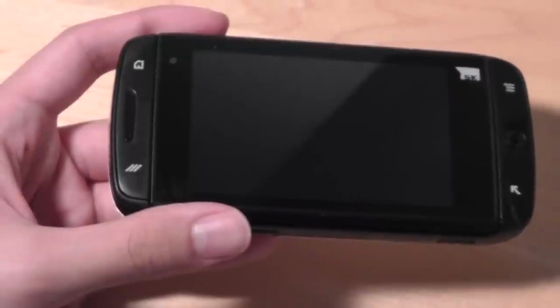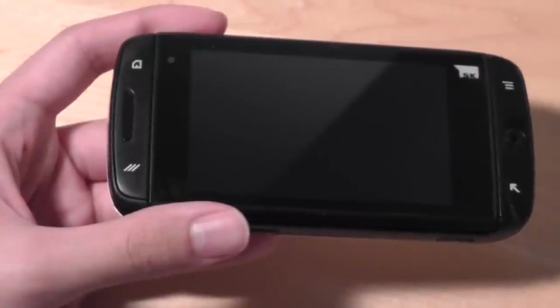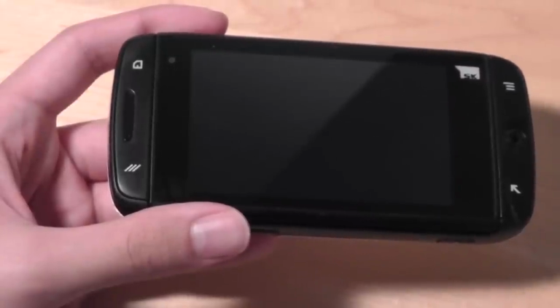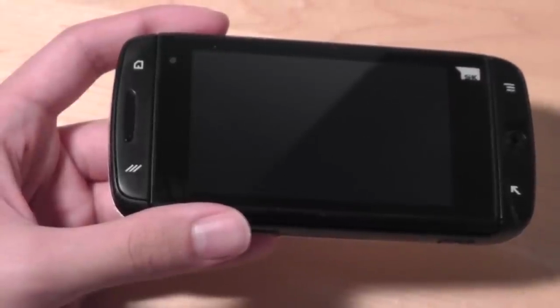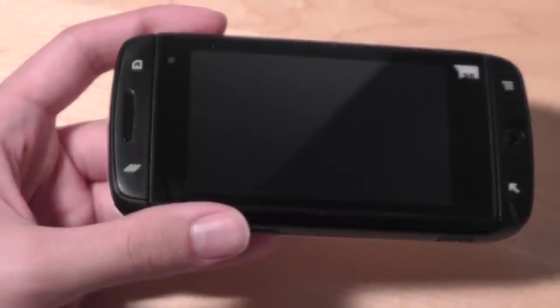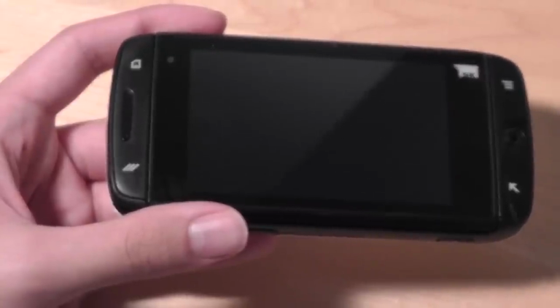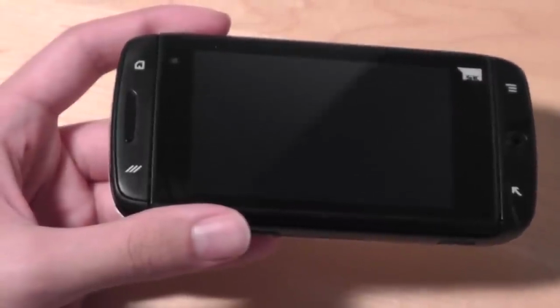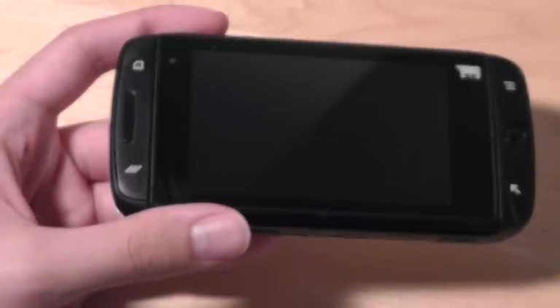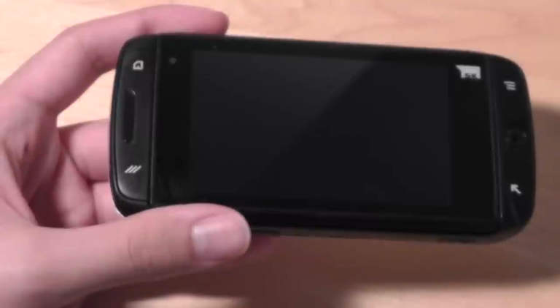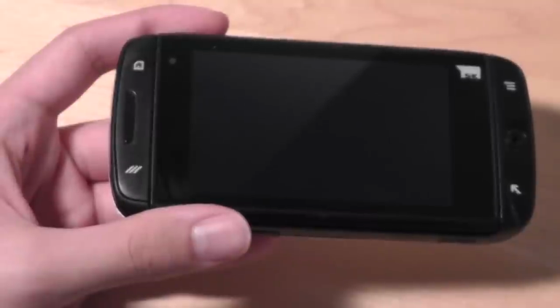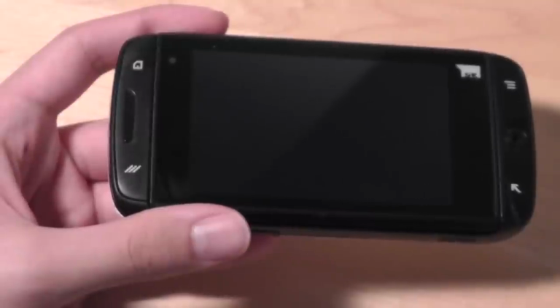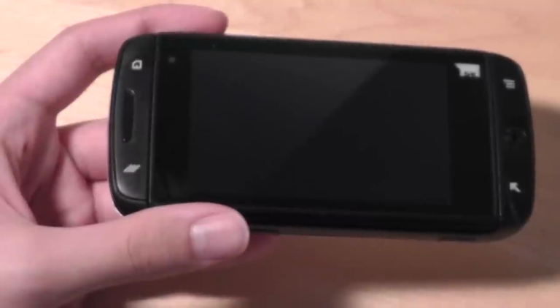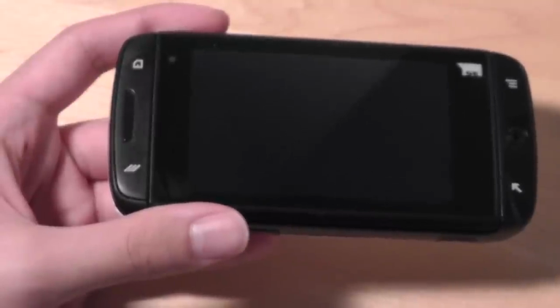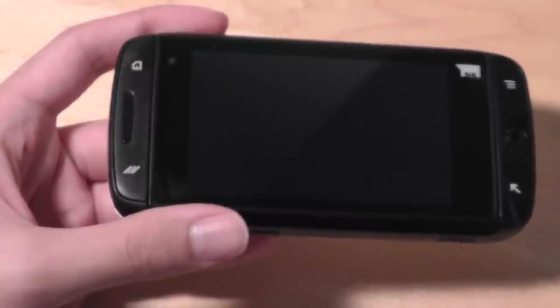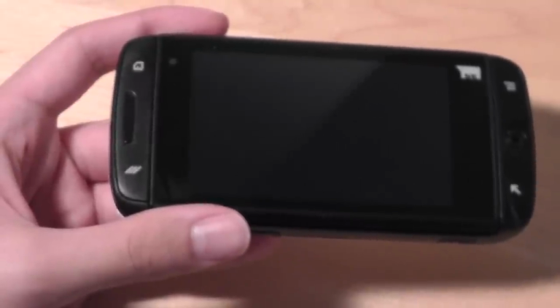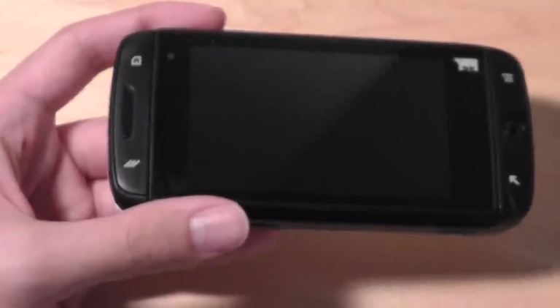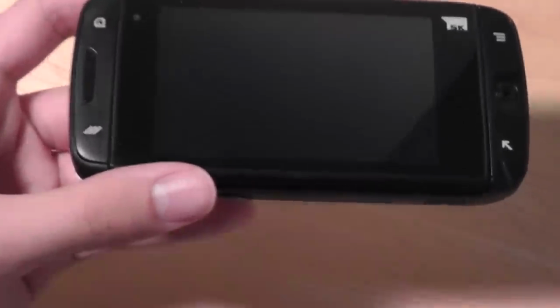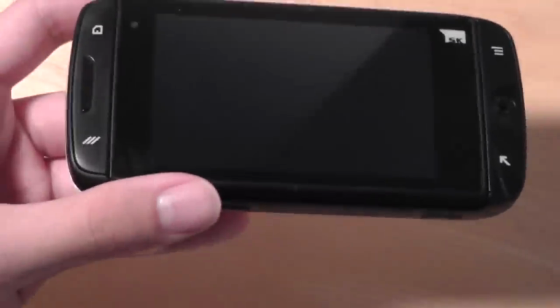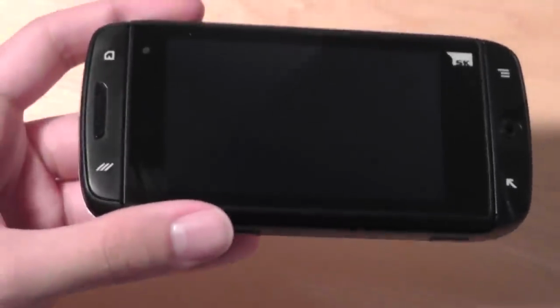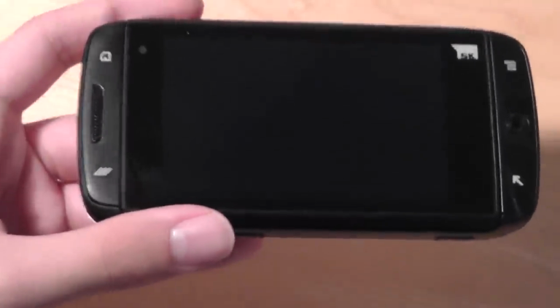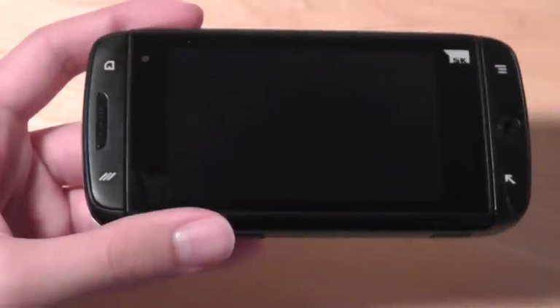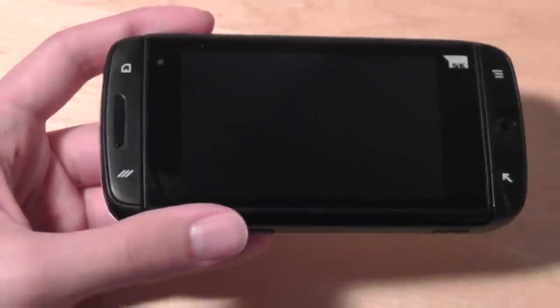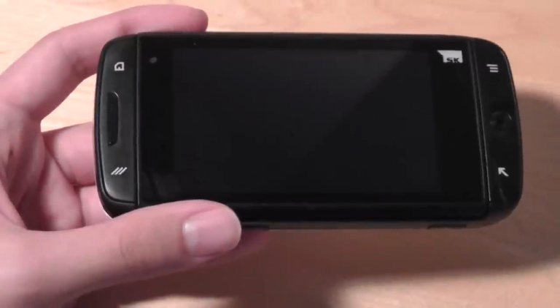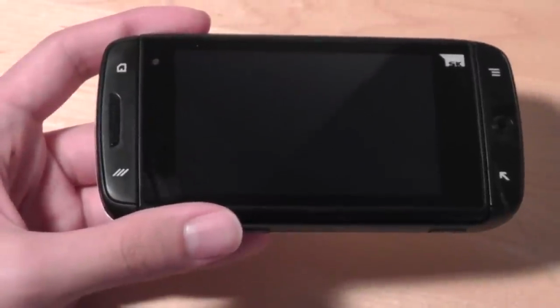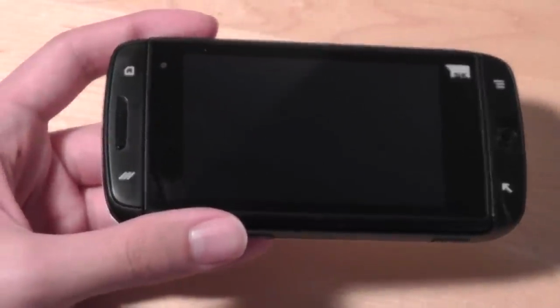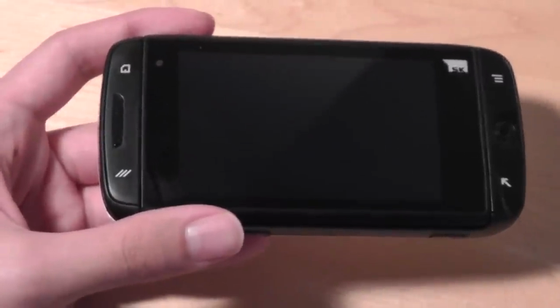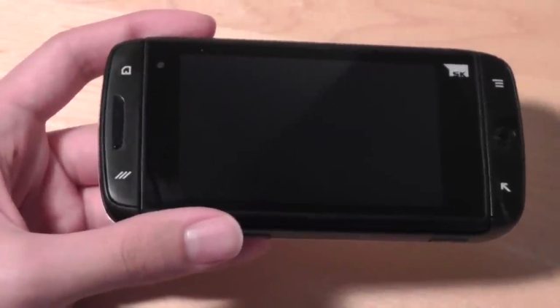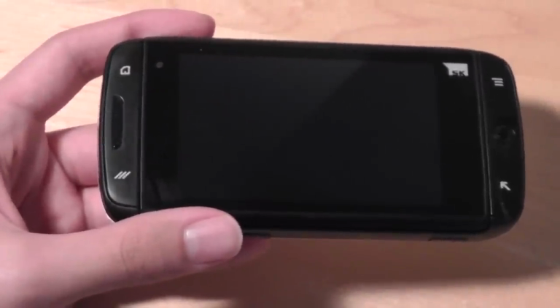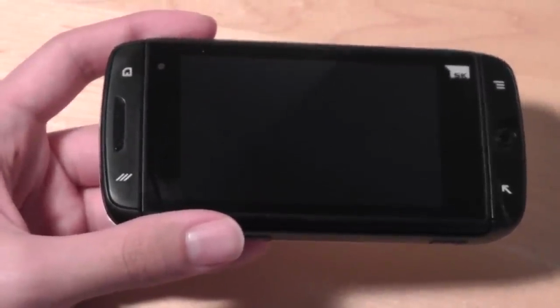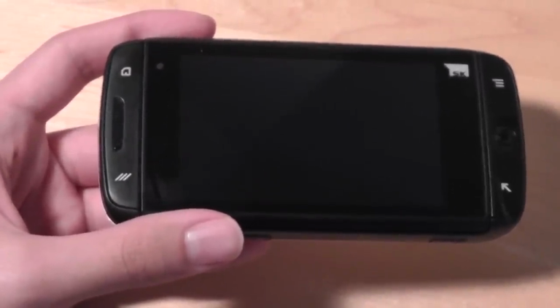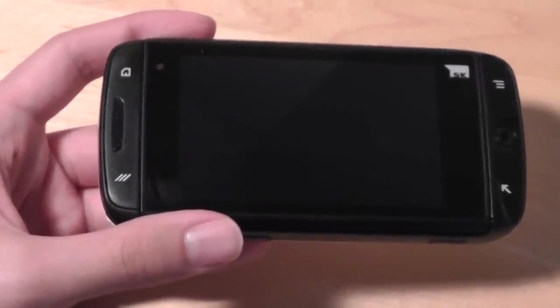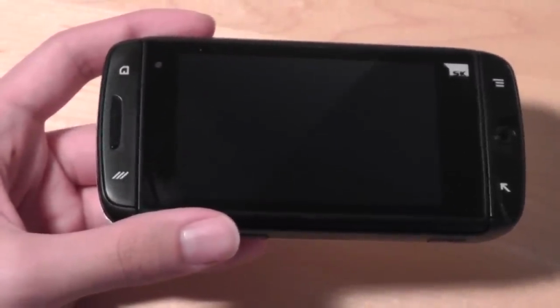As opposed to being produced by Danger and Sharp, this one is actually produced by Samsung. The performance of this device is definitely not comparable to a Samsung Galaxy phone, in the sense that the processor is a lot less responsive.